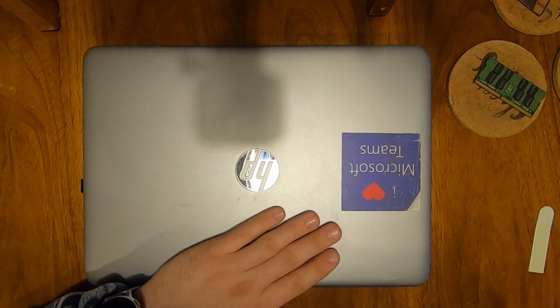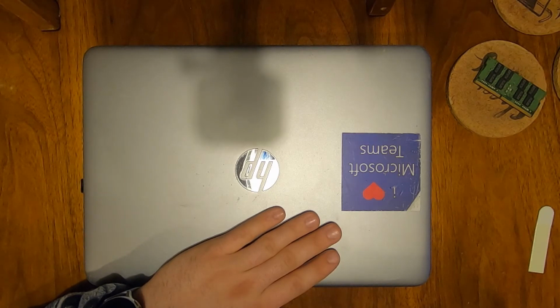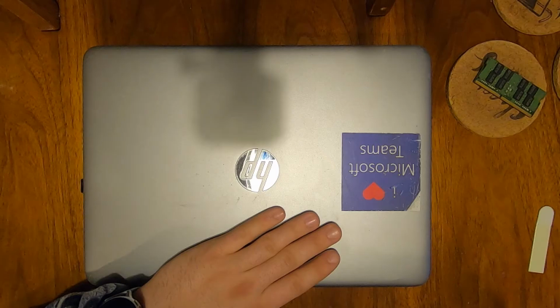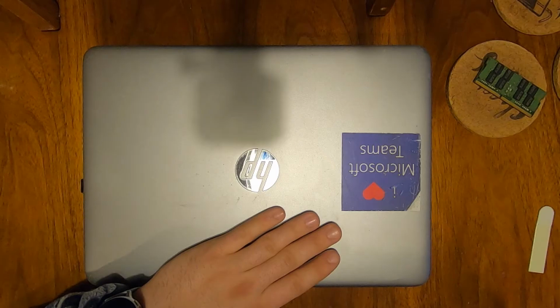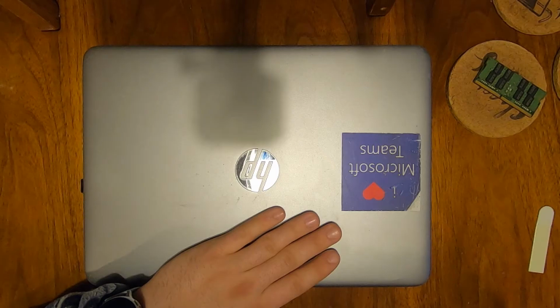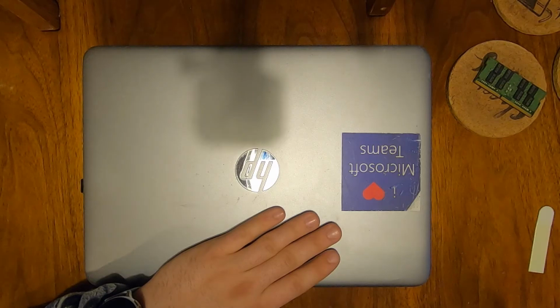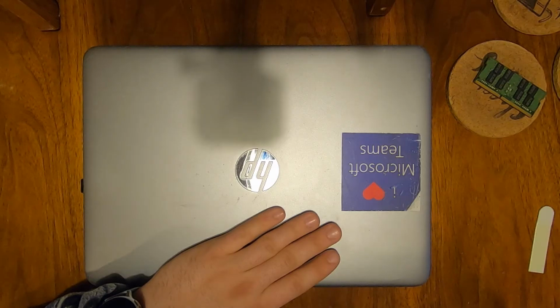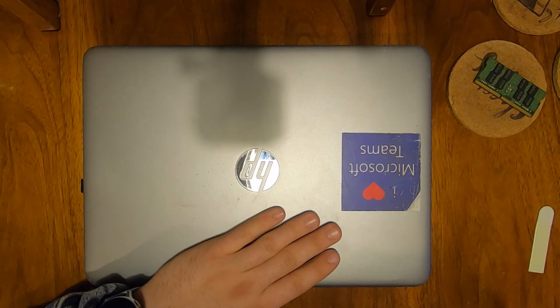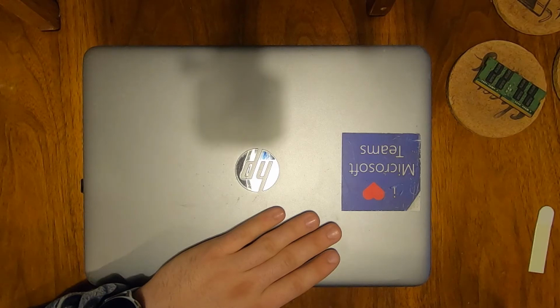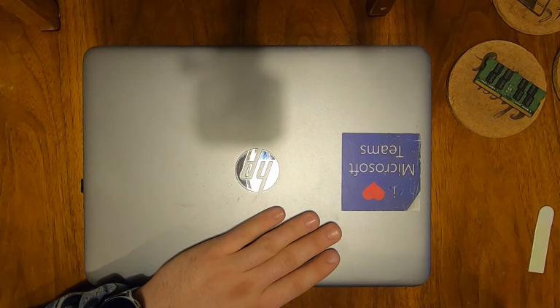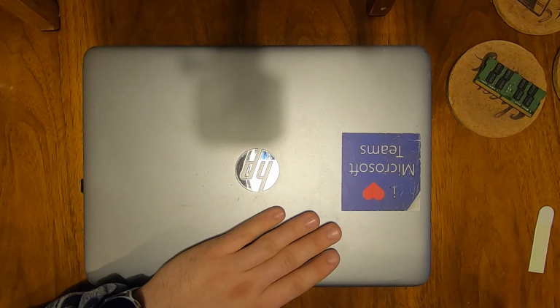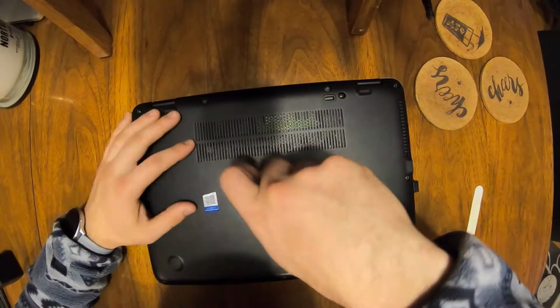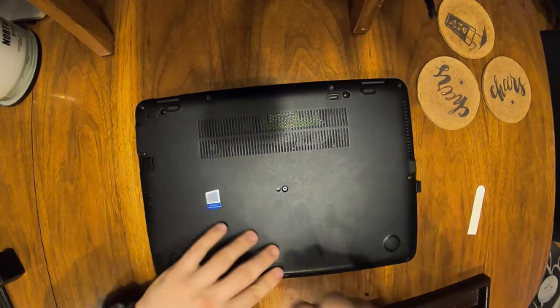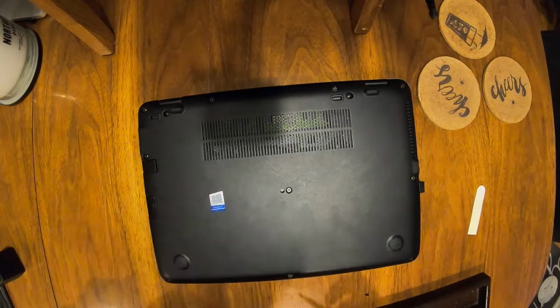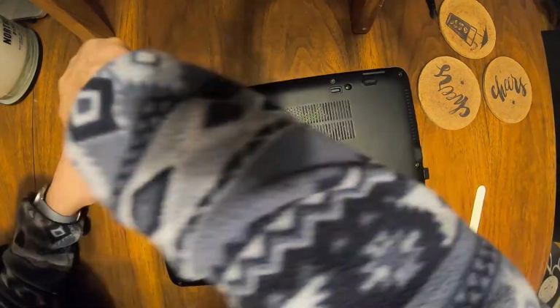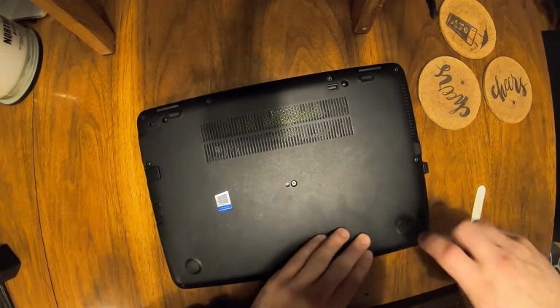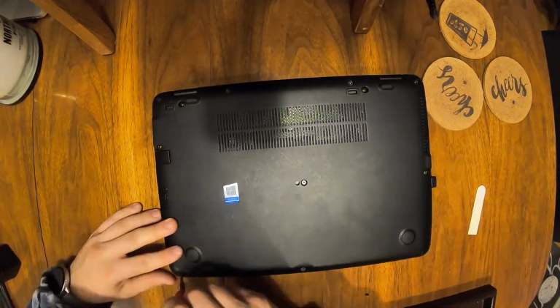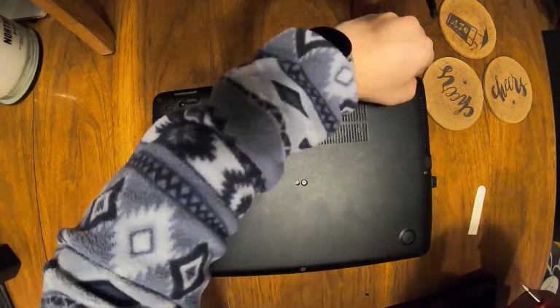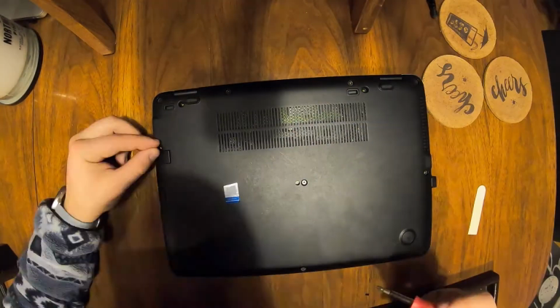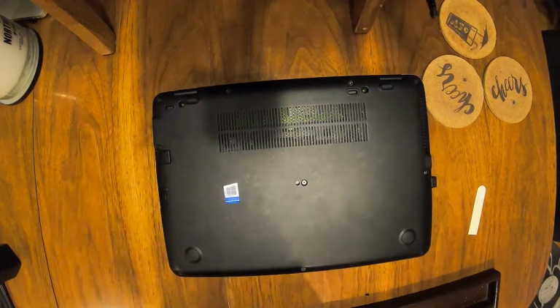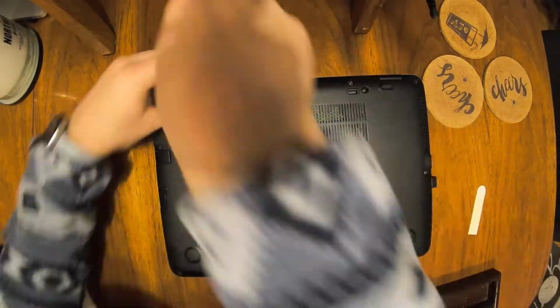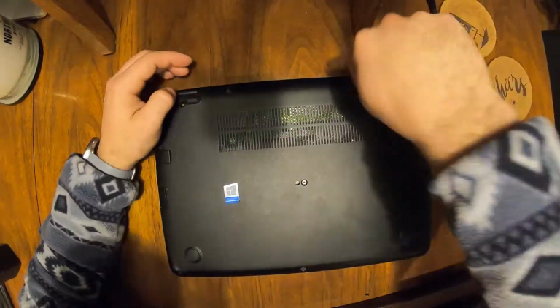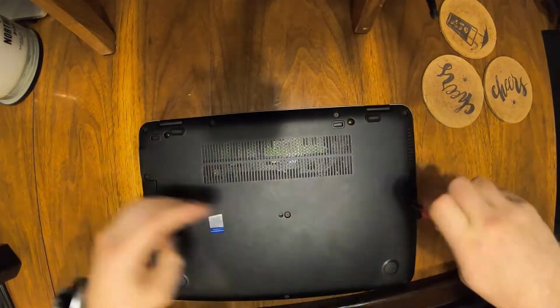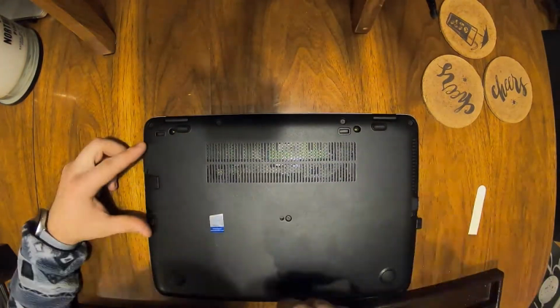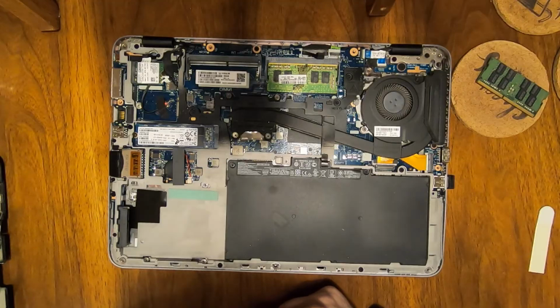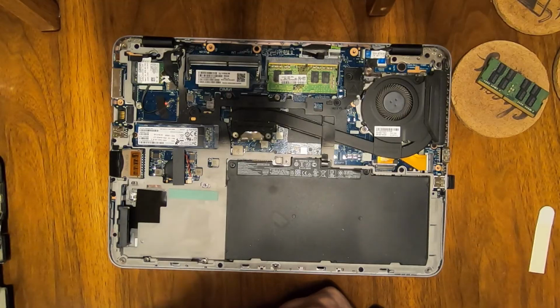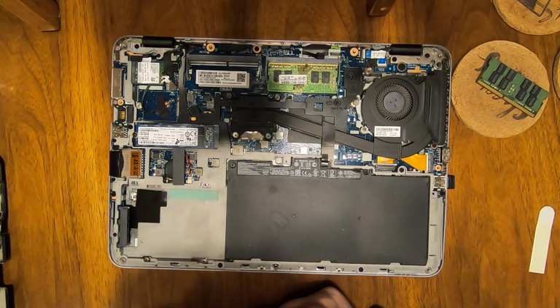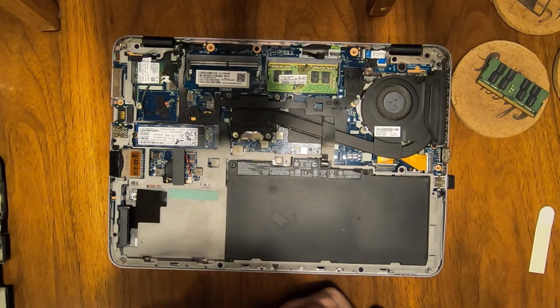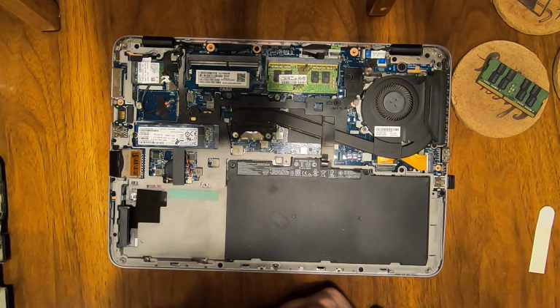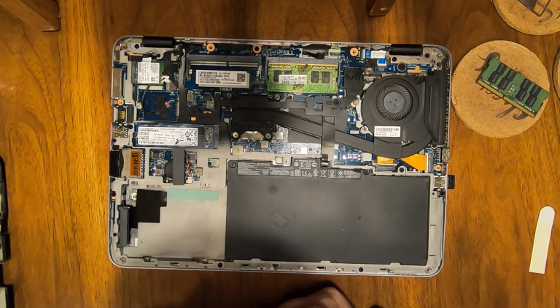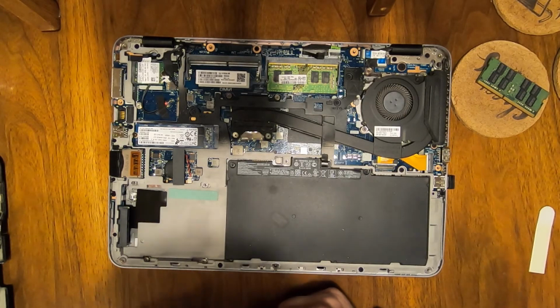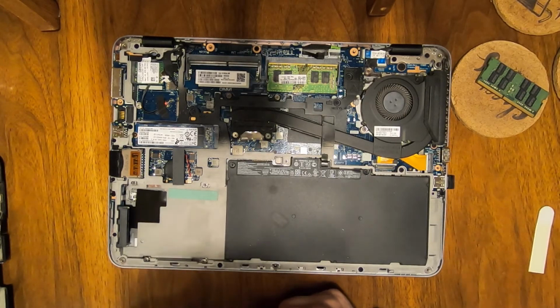We're going to flip it over, take the back off, and figure out how easy it really is. Once you have the cover off and all the screws removed, you can just peel off the cover.